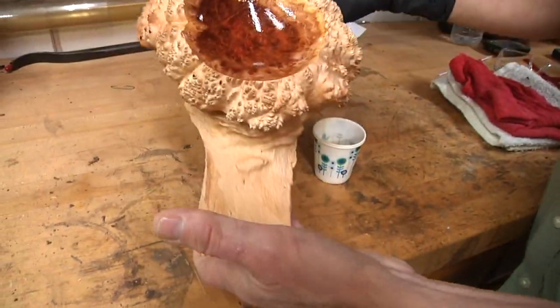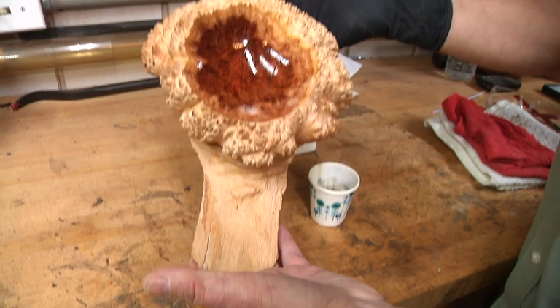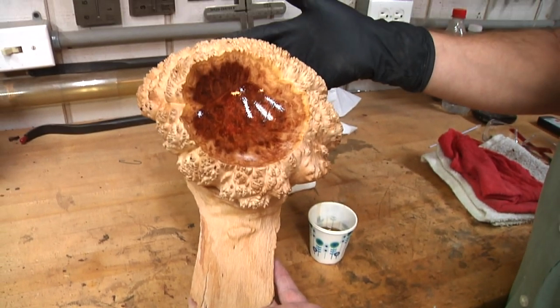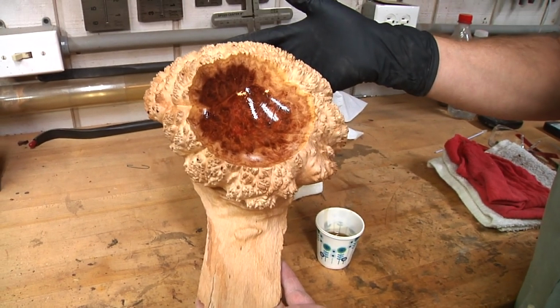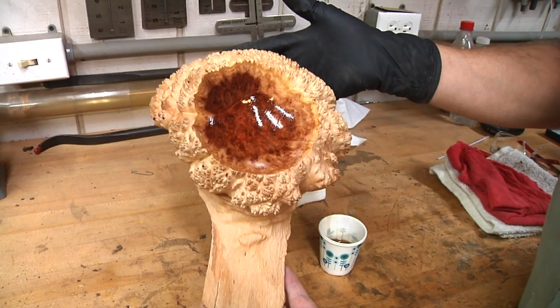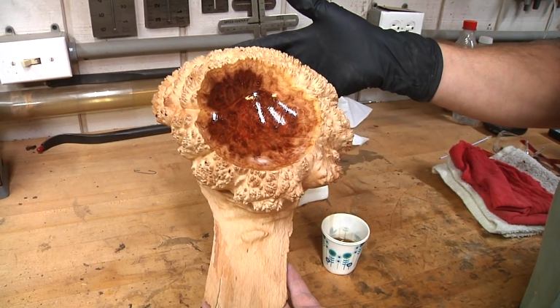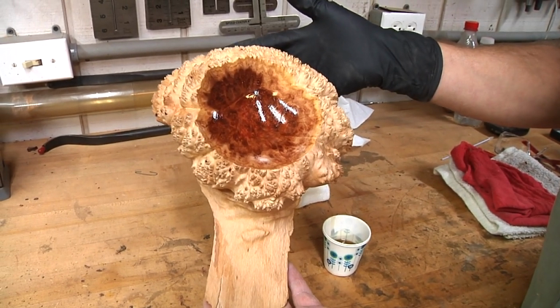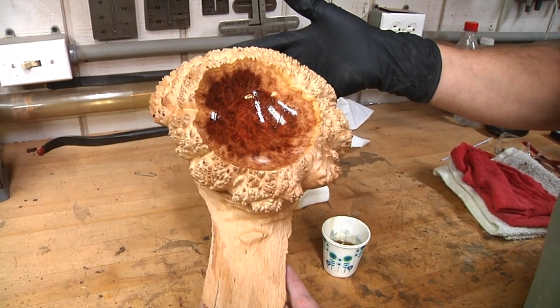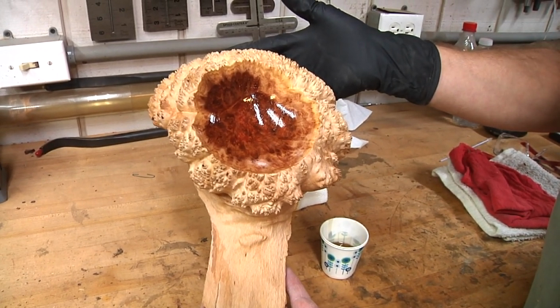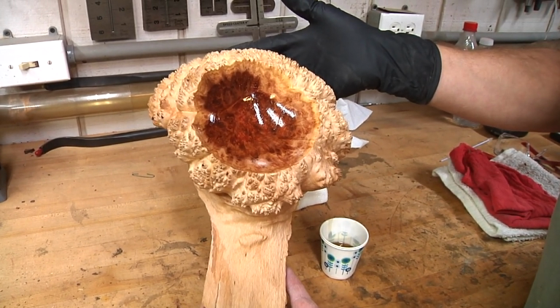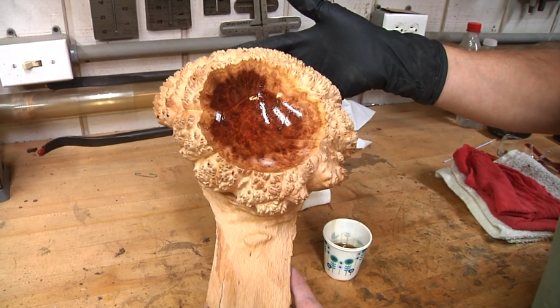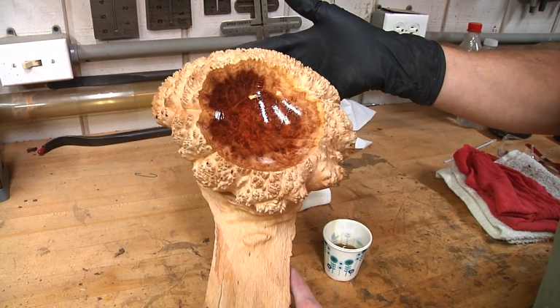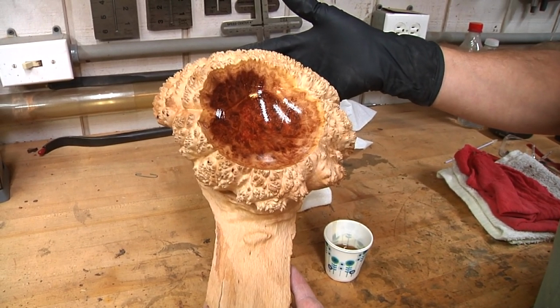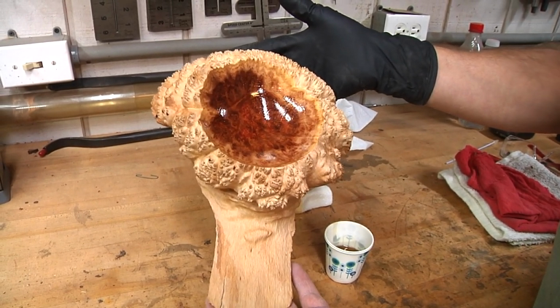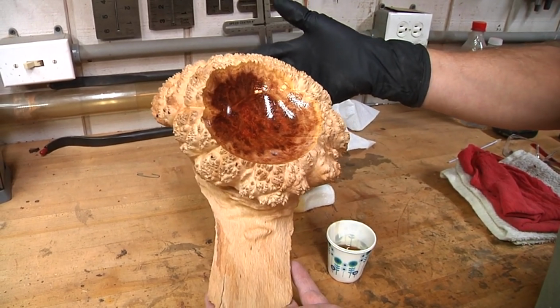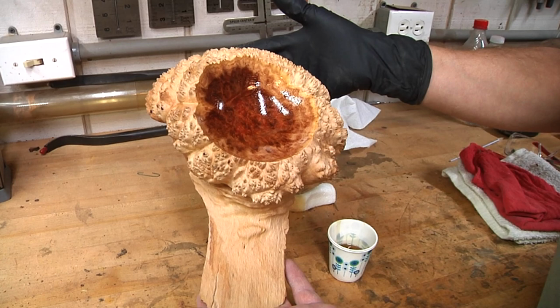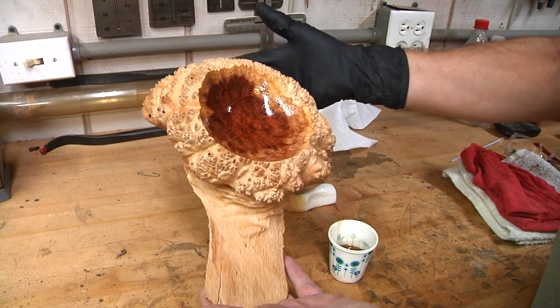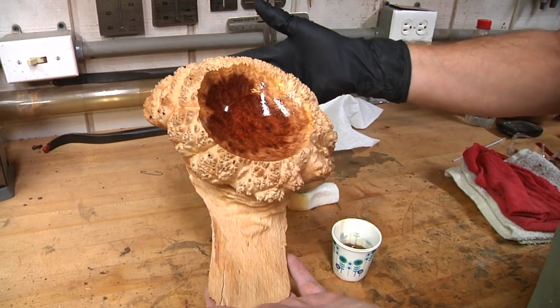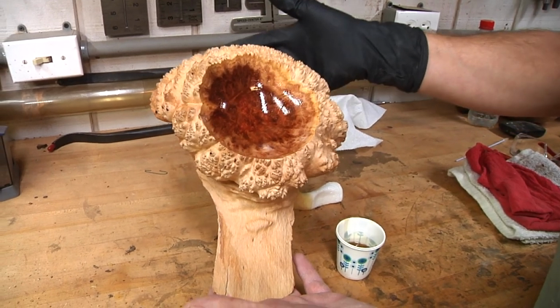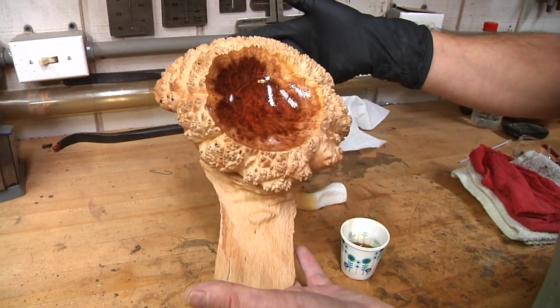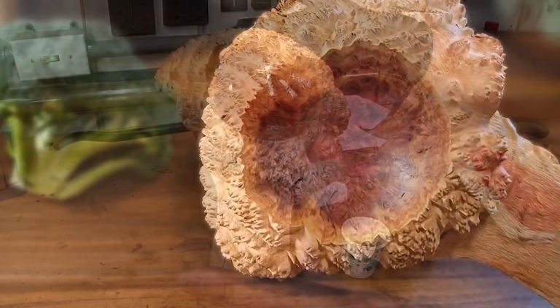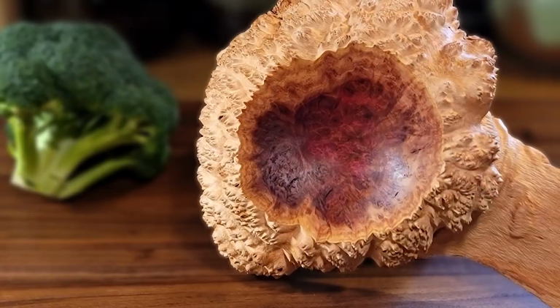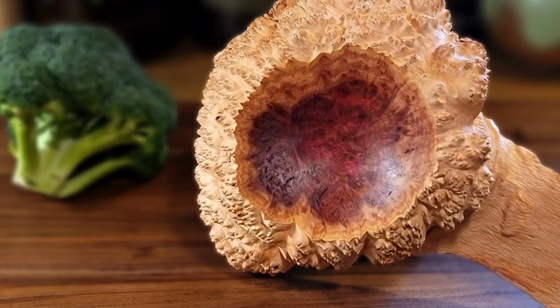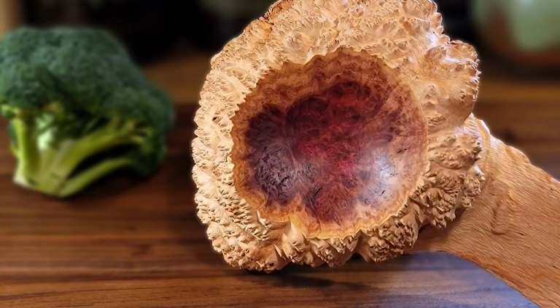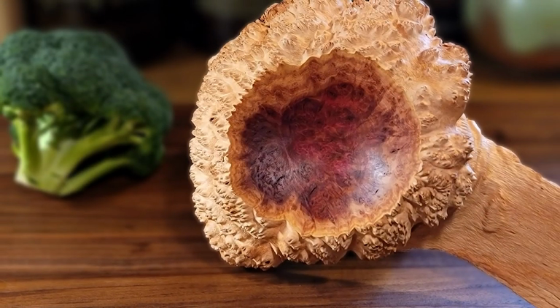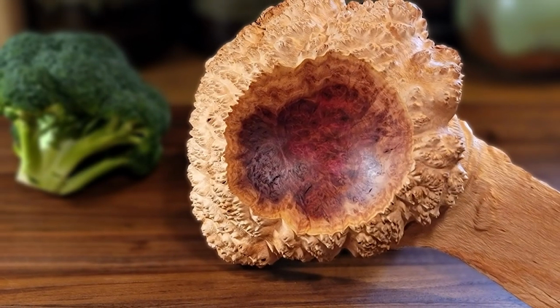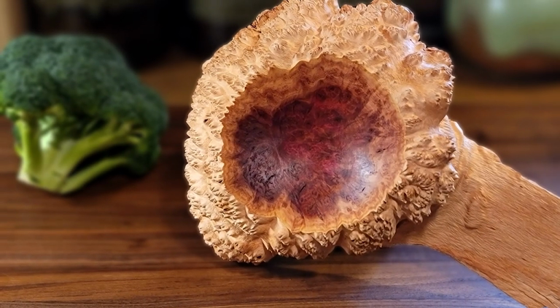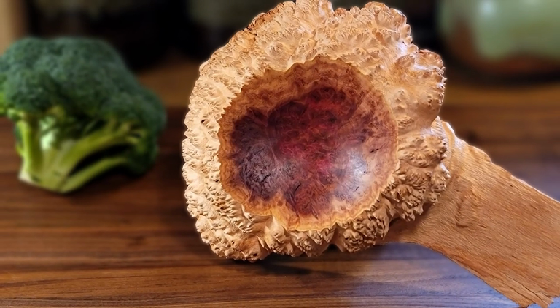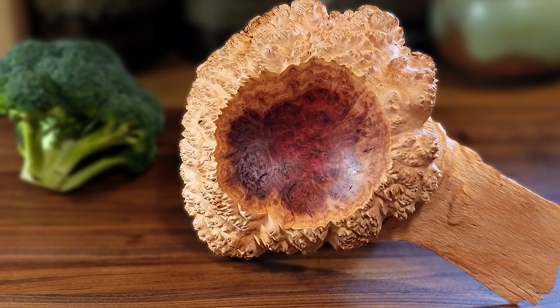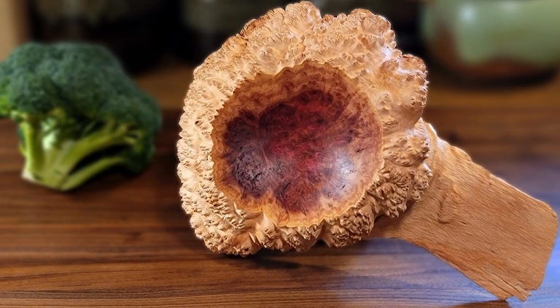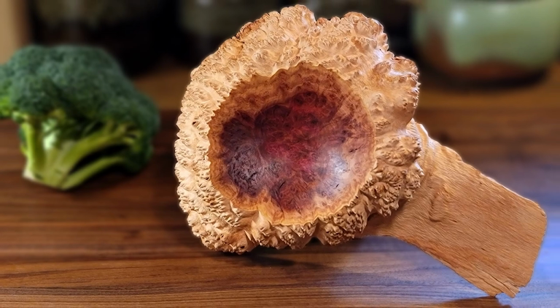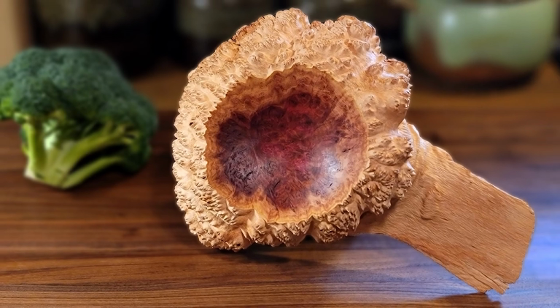A broccoli burl — never saw one before in my life until now. It's weird, but I love it. So until the next time I'm on Woodturning, keep turning.